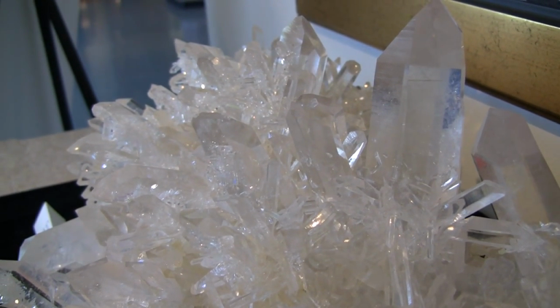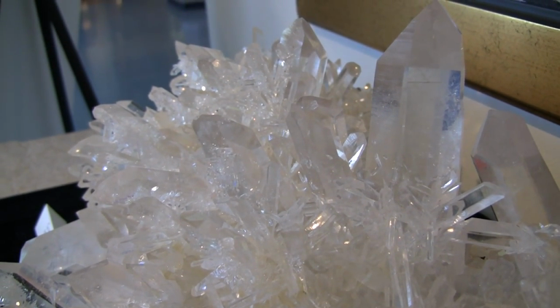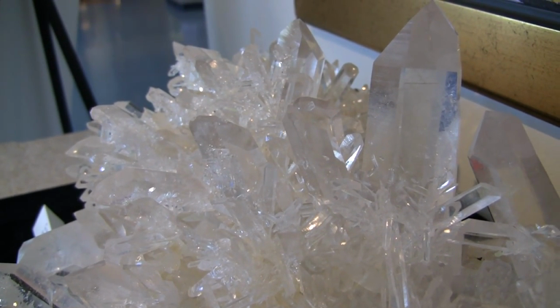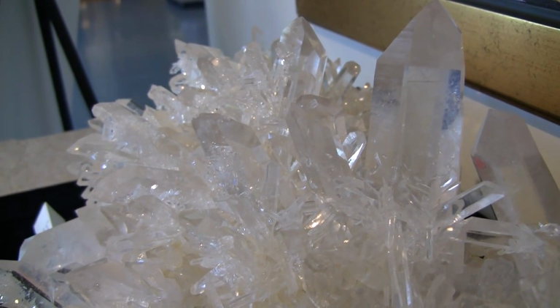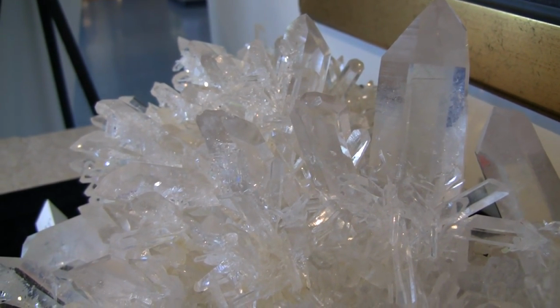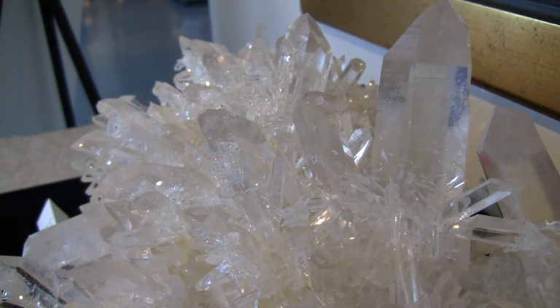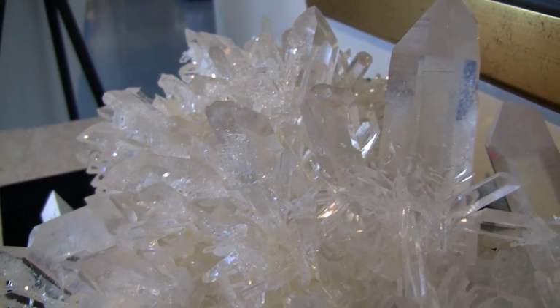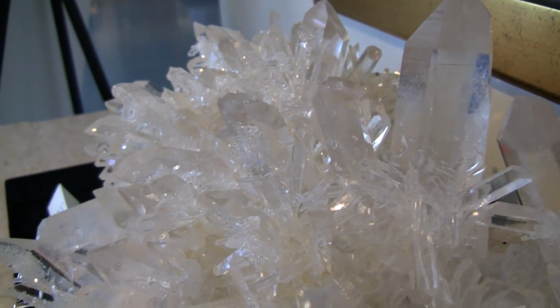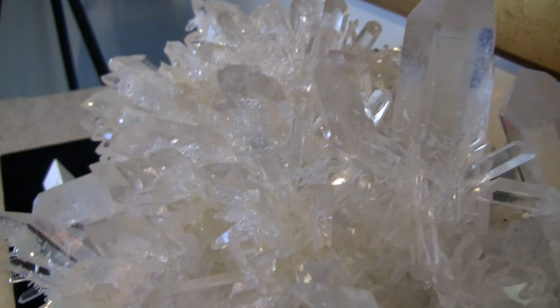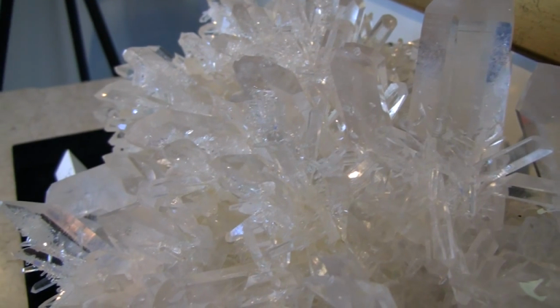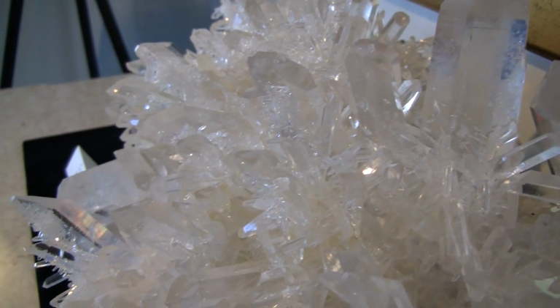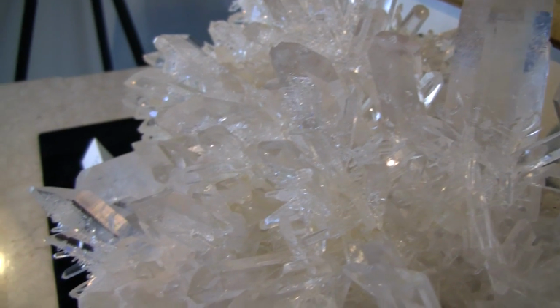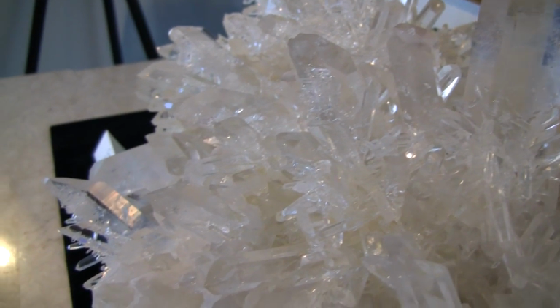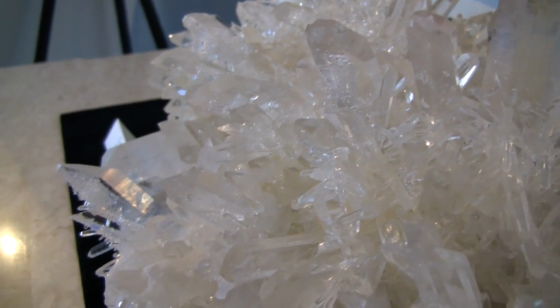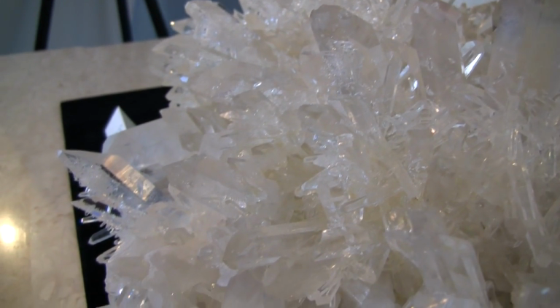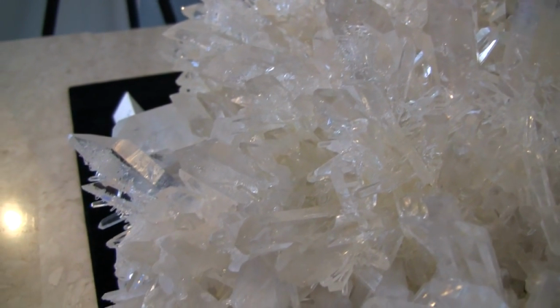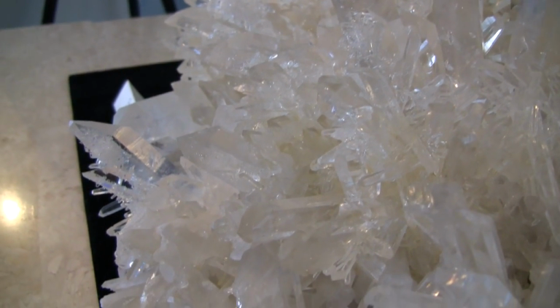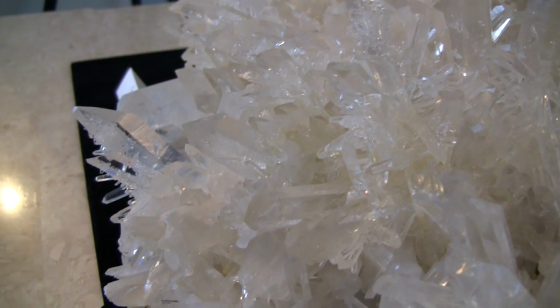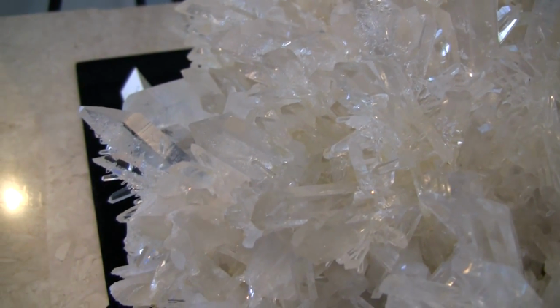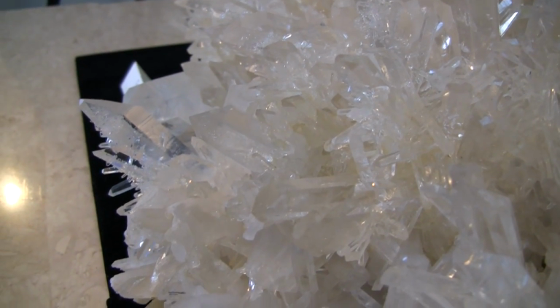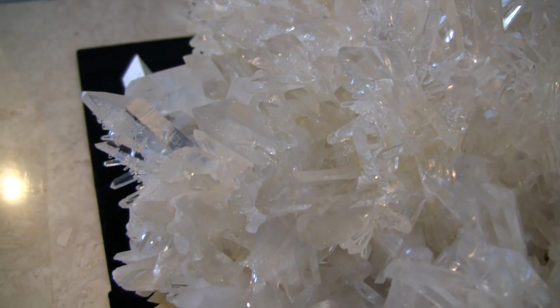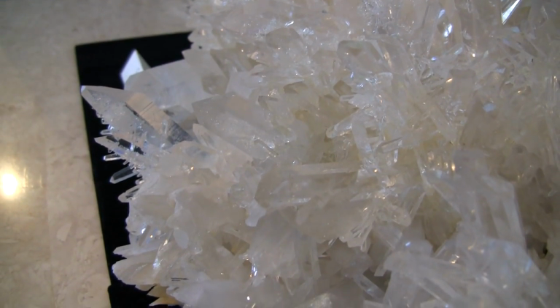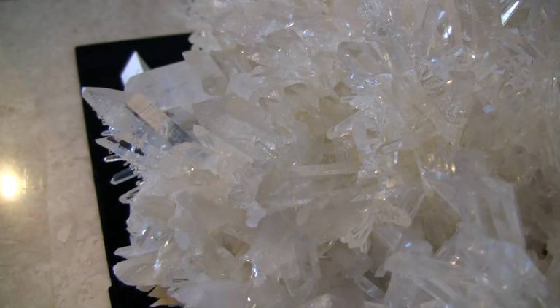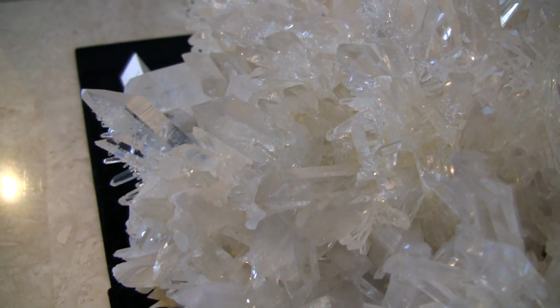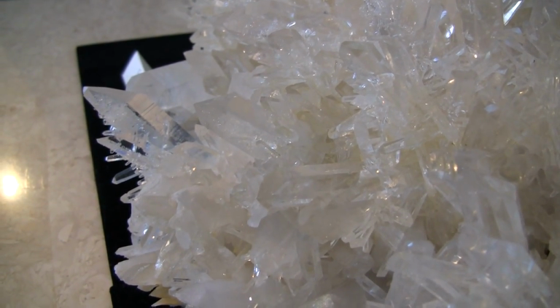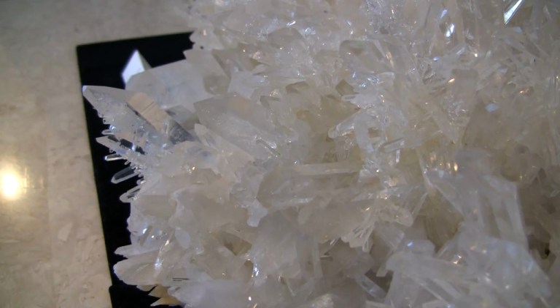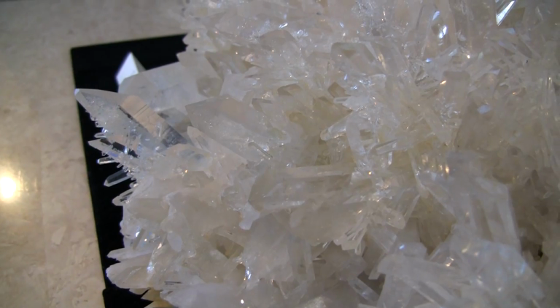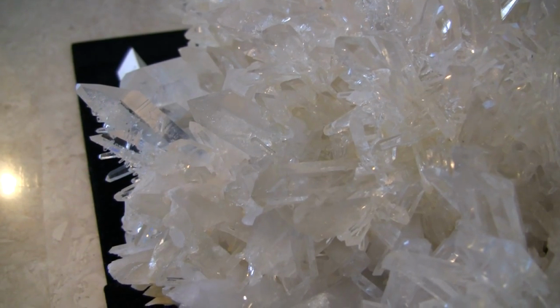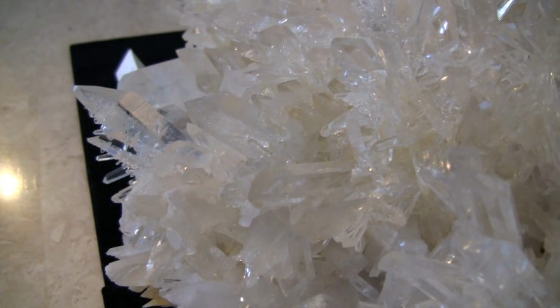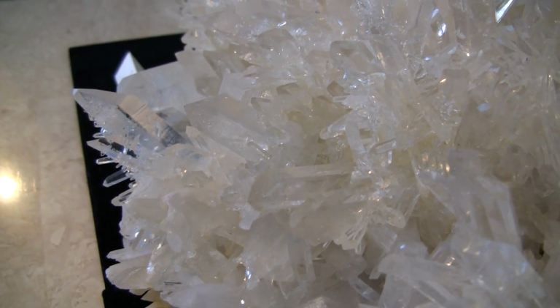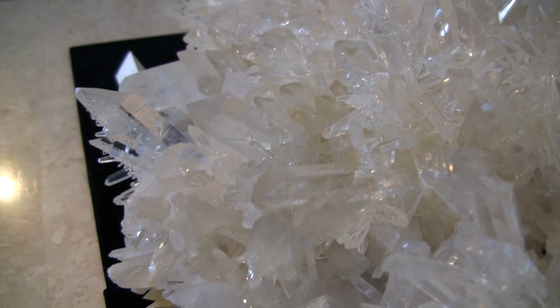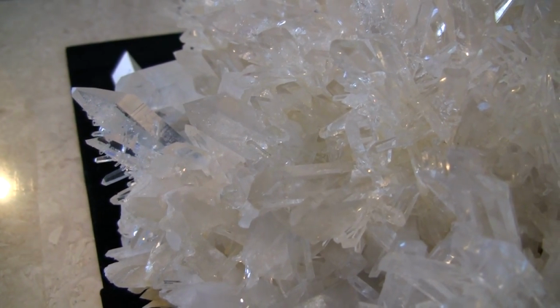Quartz clusters are a great choice for any situation, whether it be a garden, healing space, office, or work space.